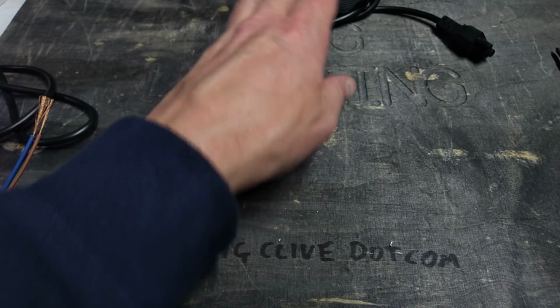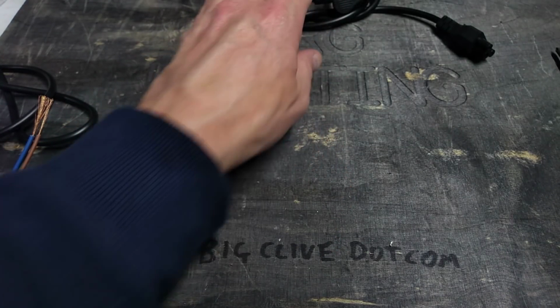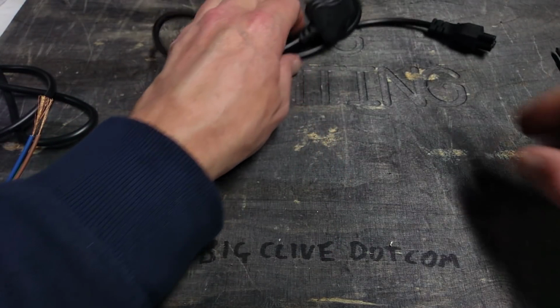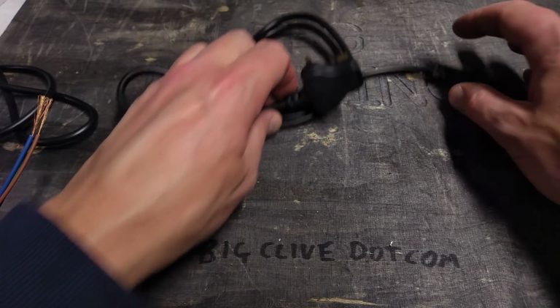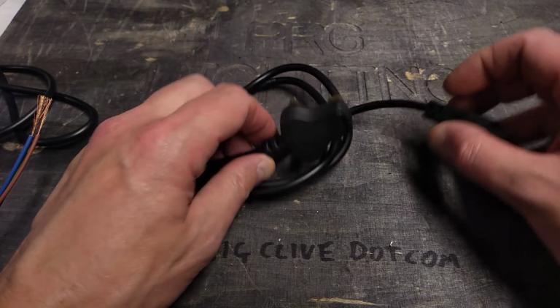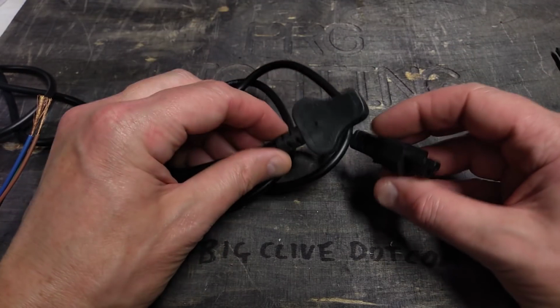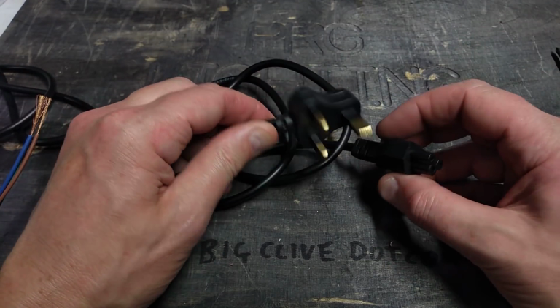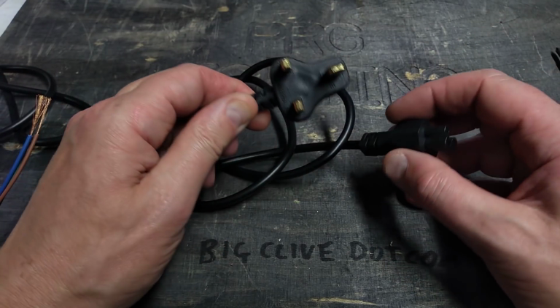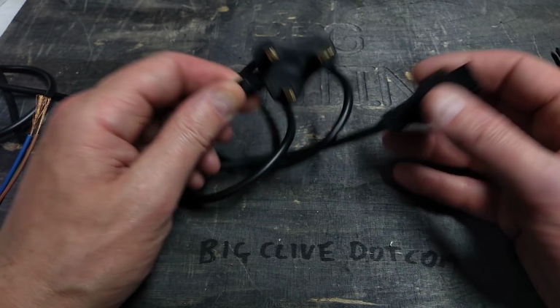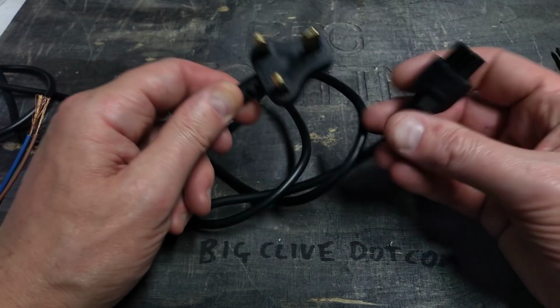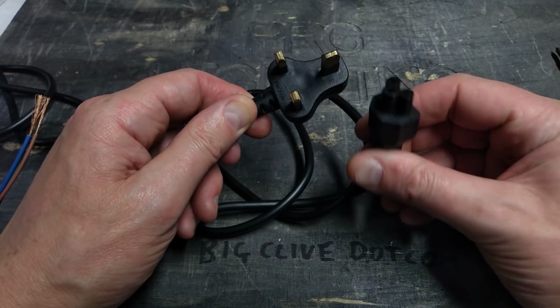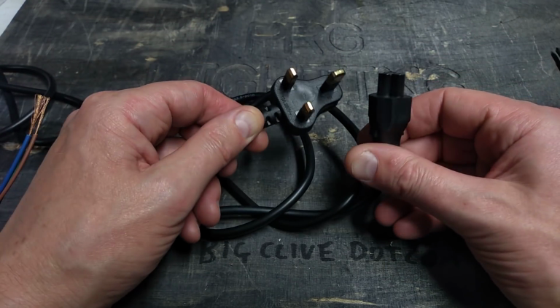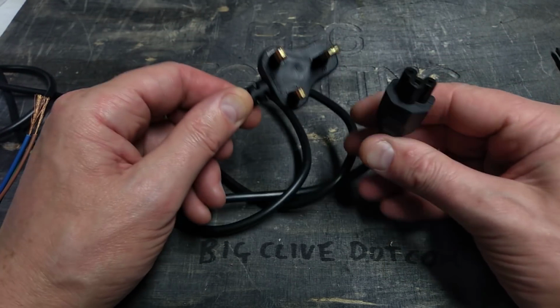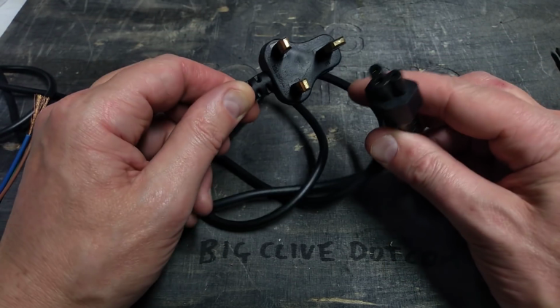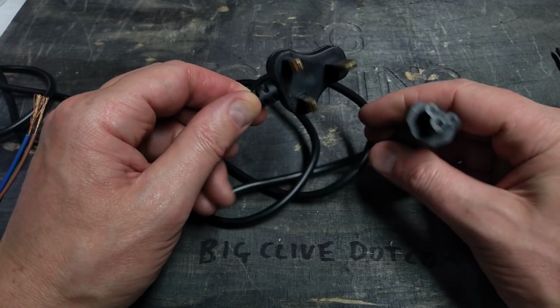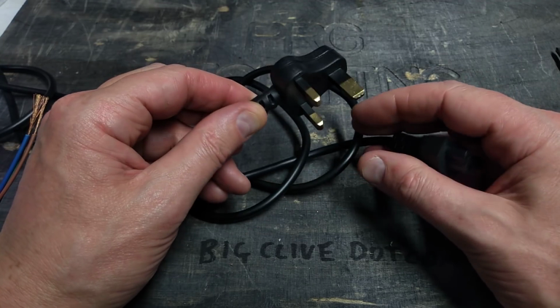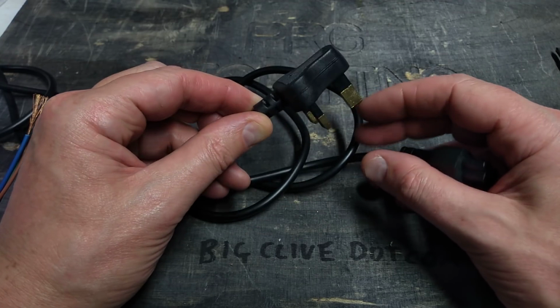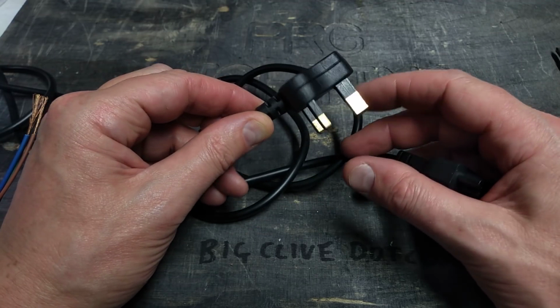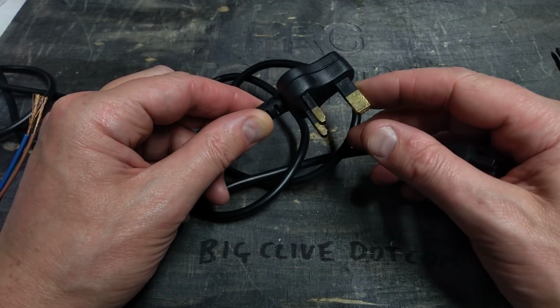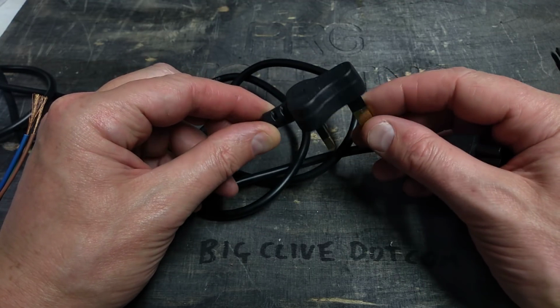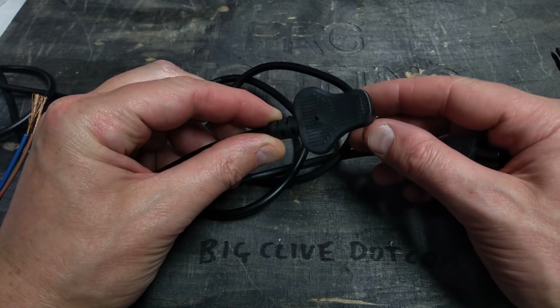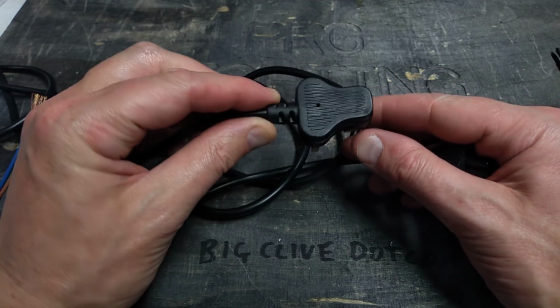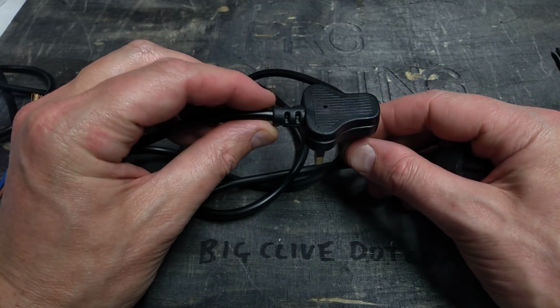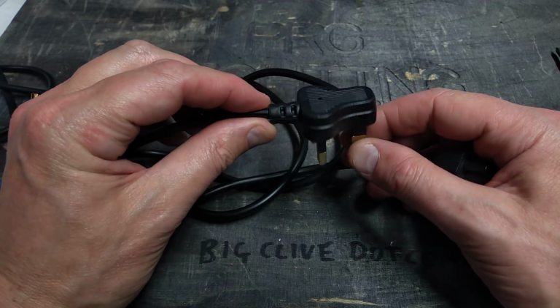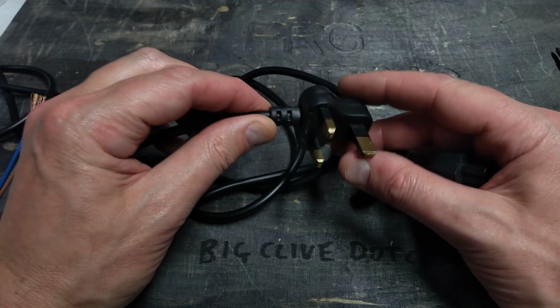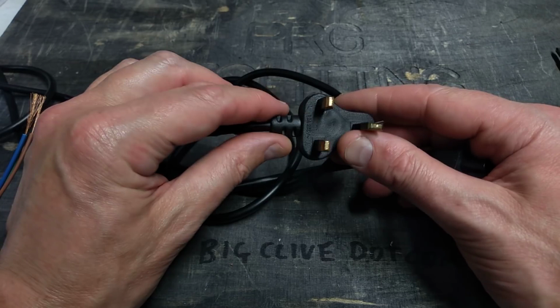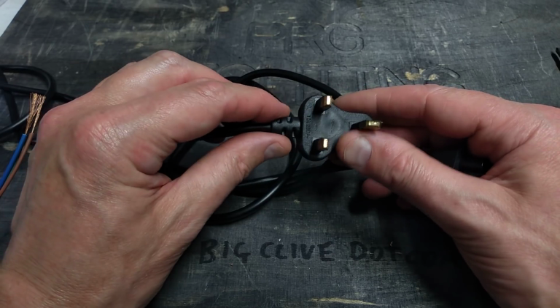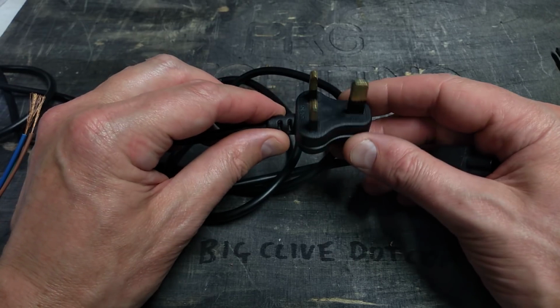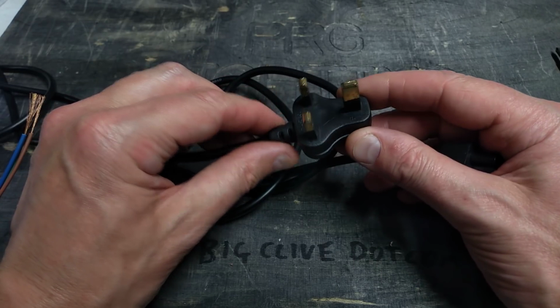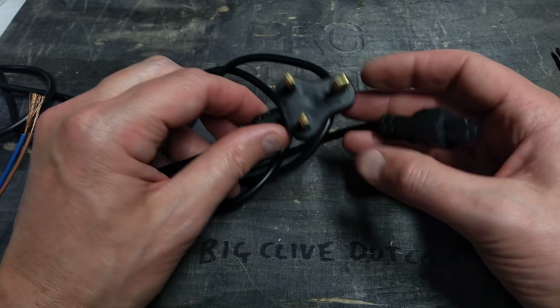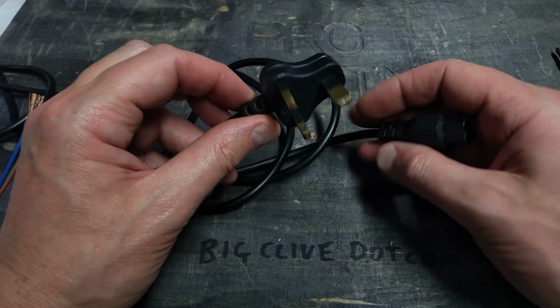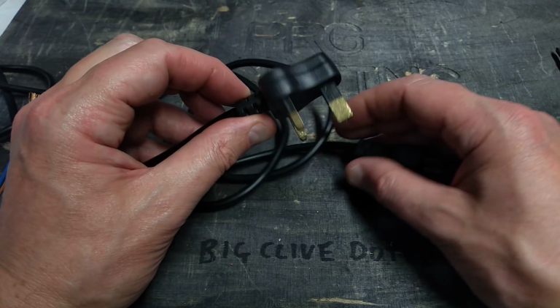Other things were this very common type of connector you get from China. Can you tell the three ways this fails? If you're based in Britain you'll probably know what the problems are here.